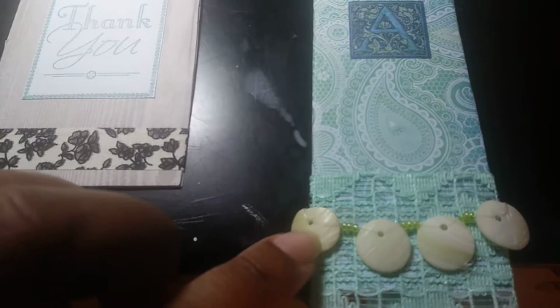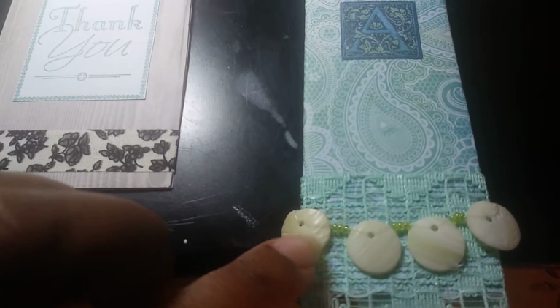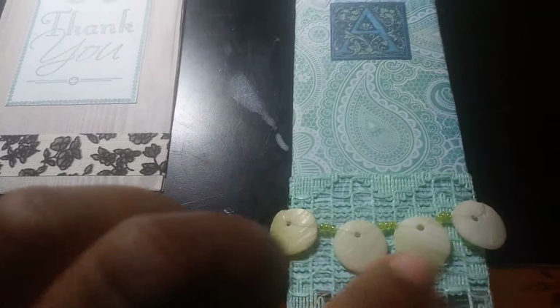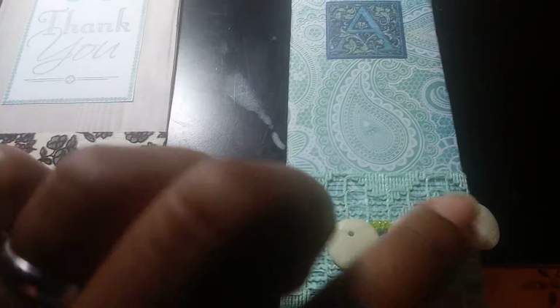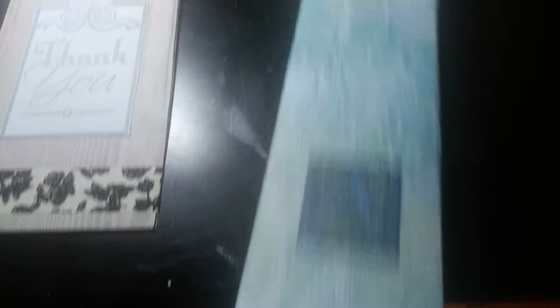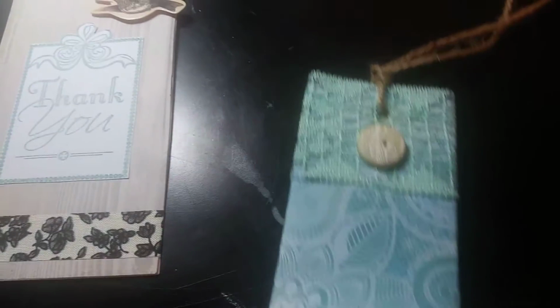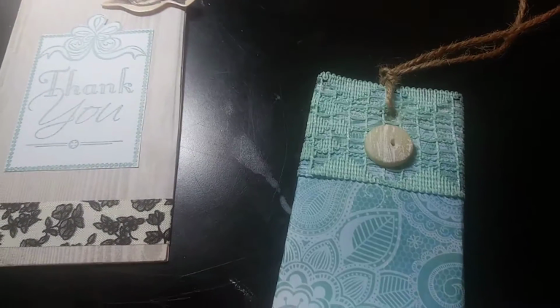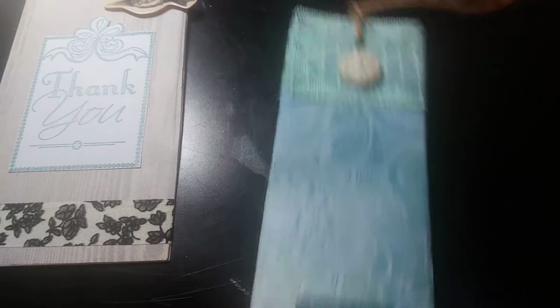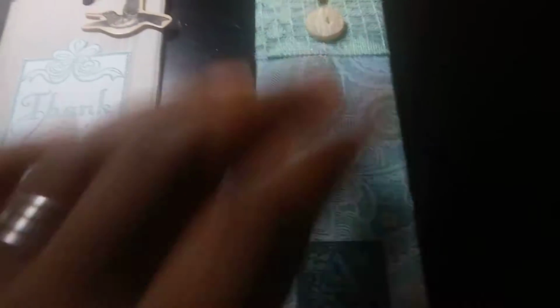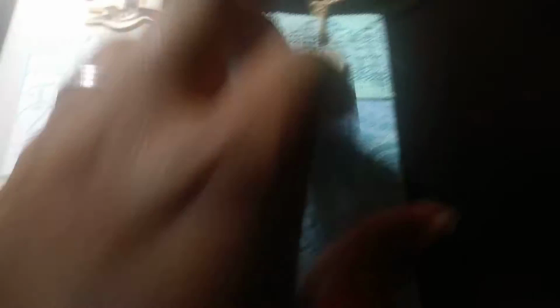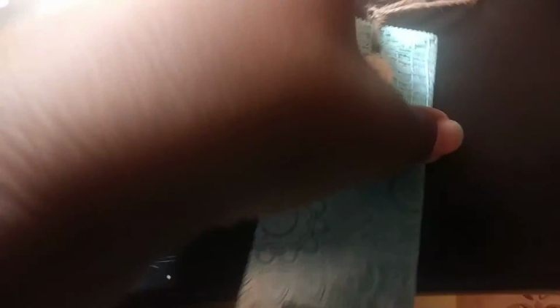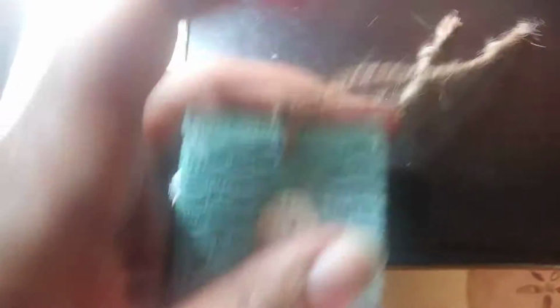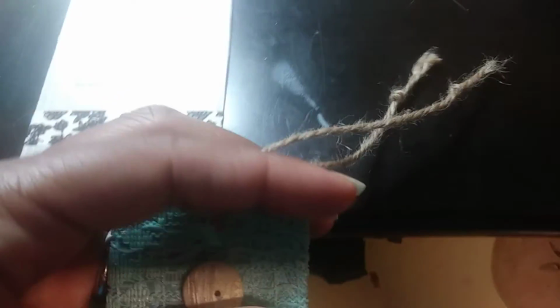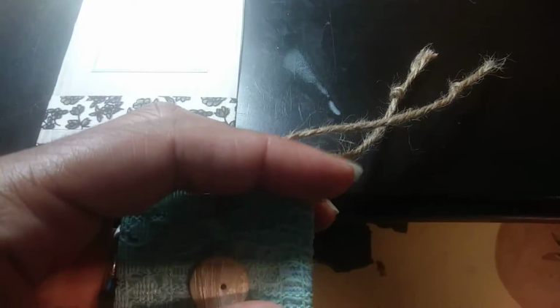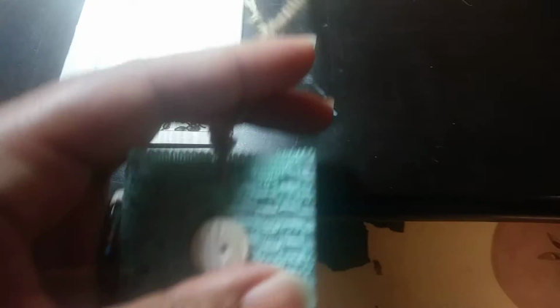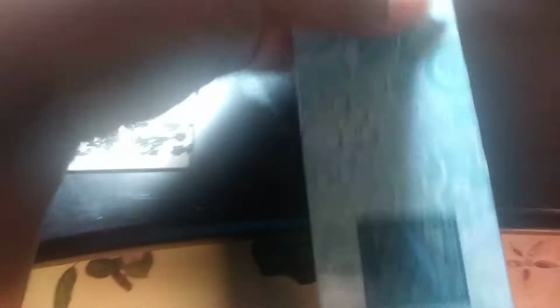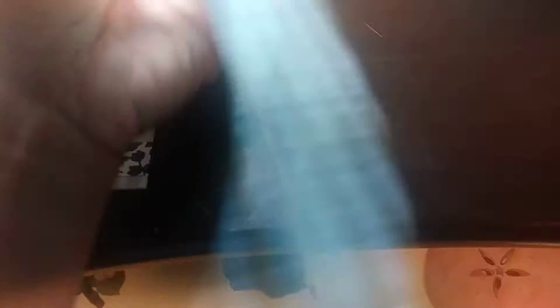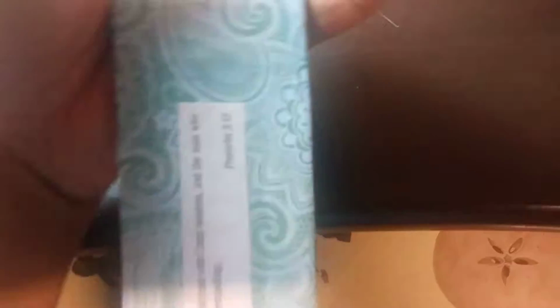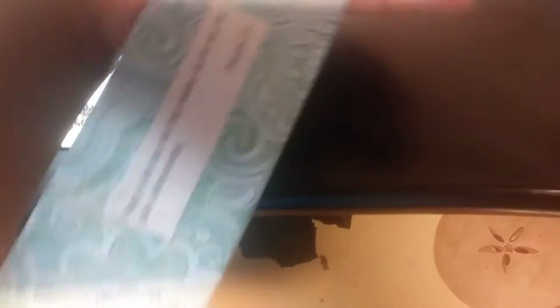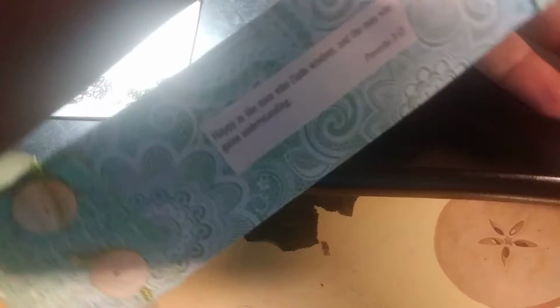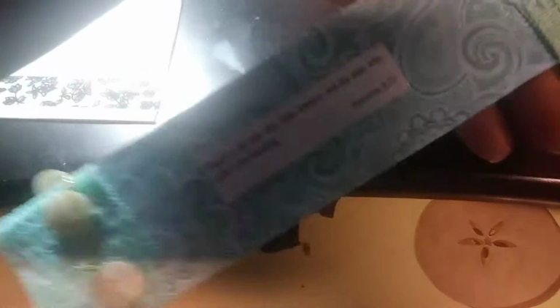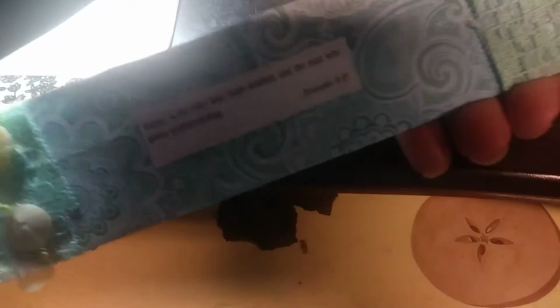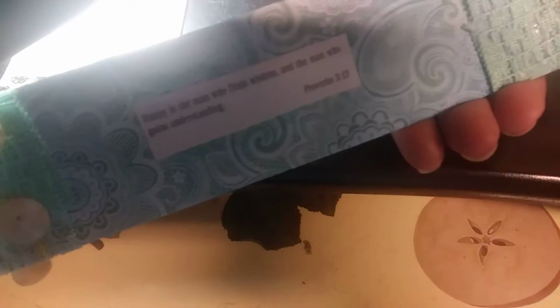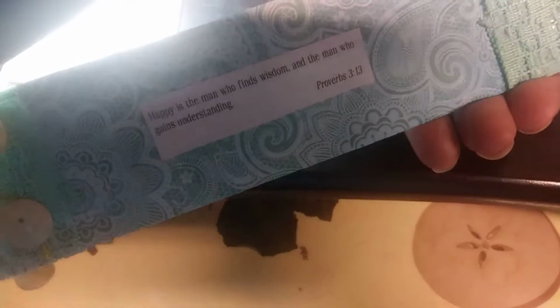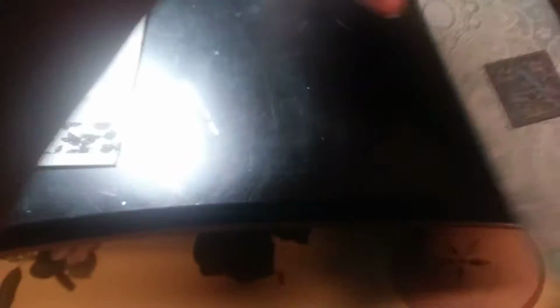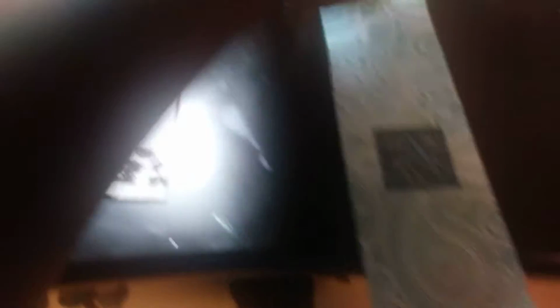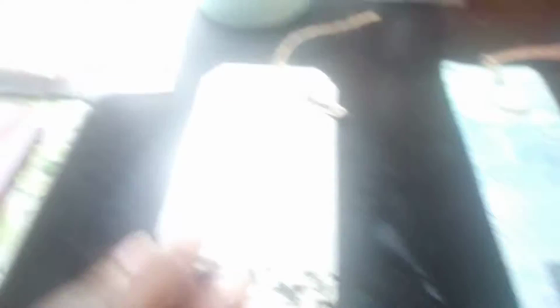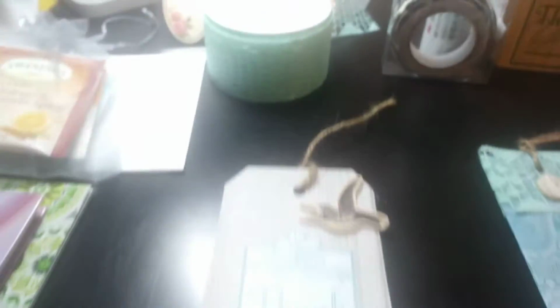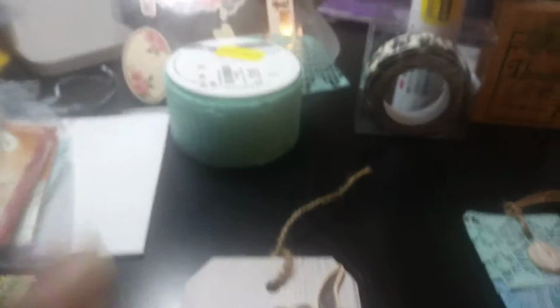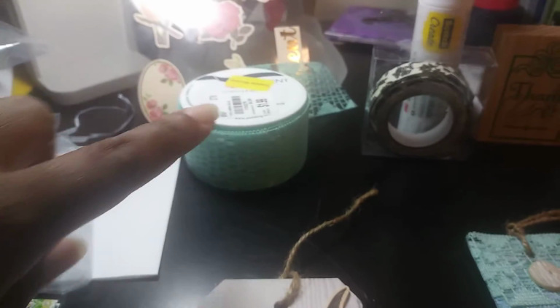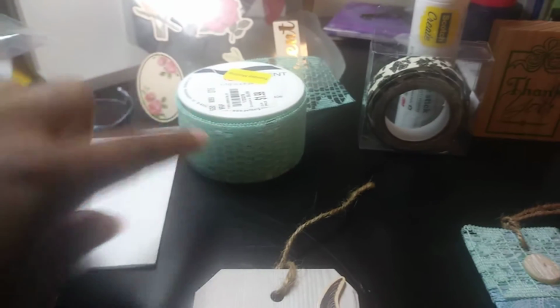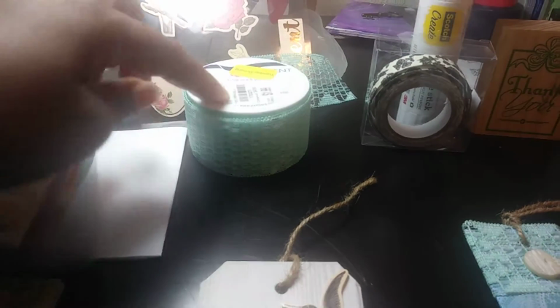And then I used some broken pieces of jewelry. And of course this jute twine — I love jute twine. Then on the back I put a scripture. And these are just some of the items that I used.